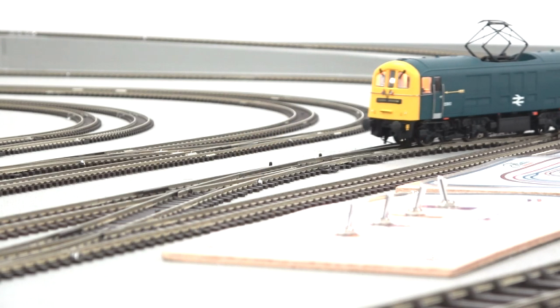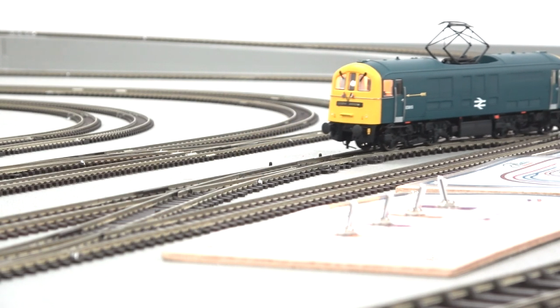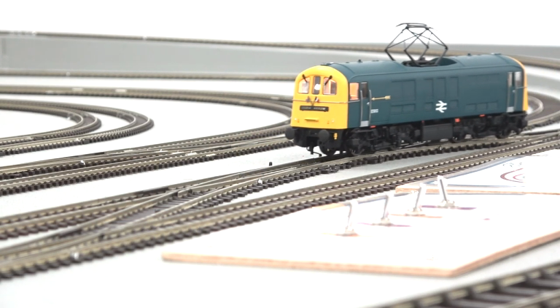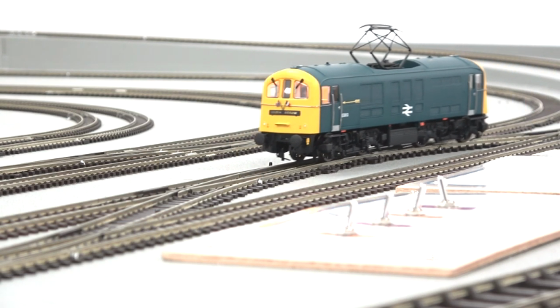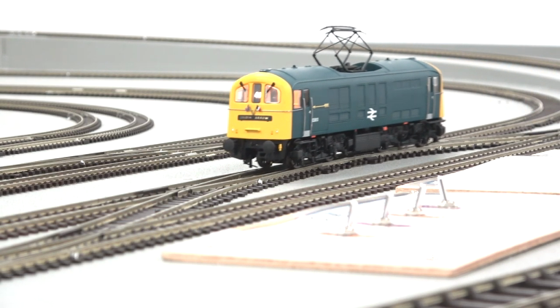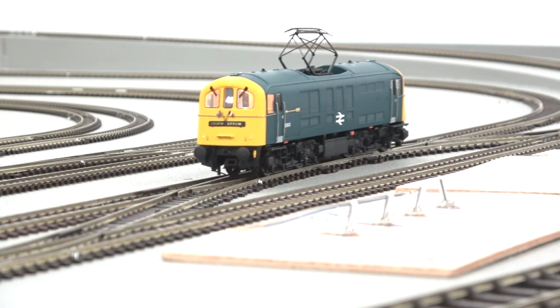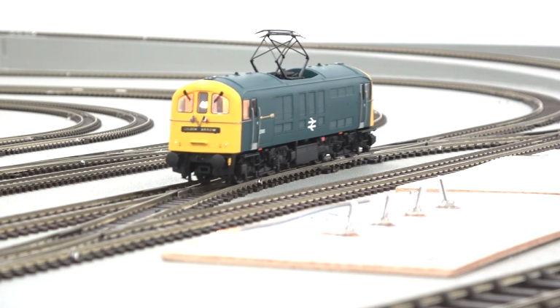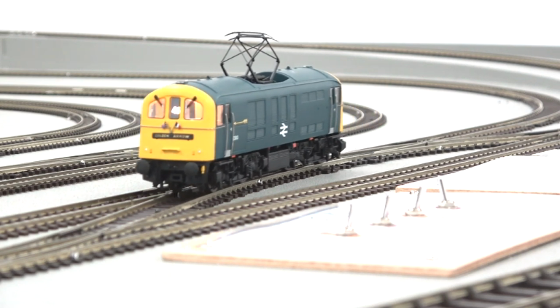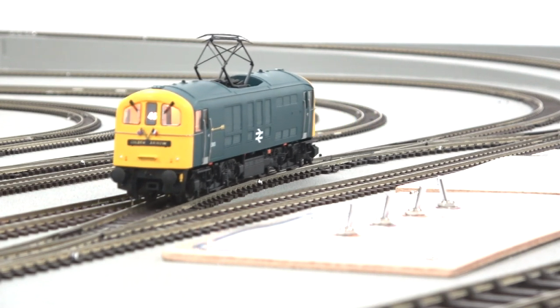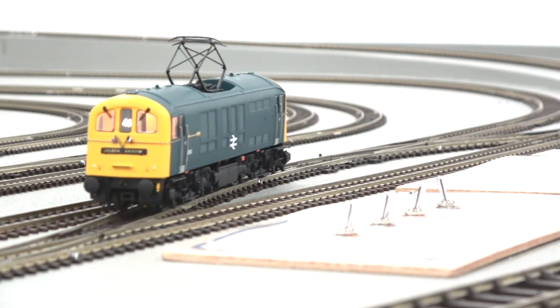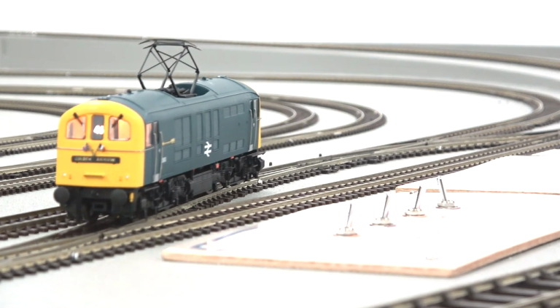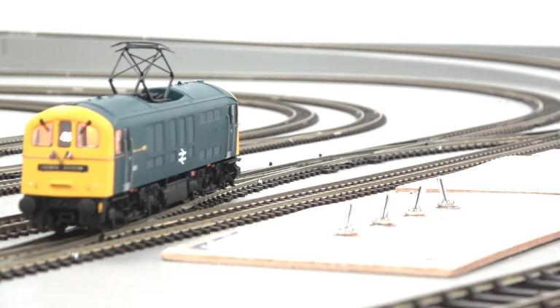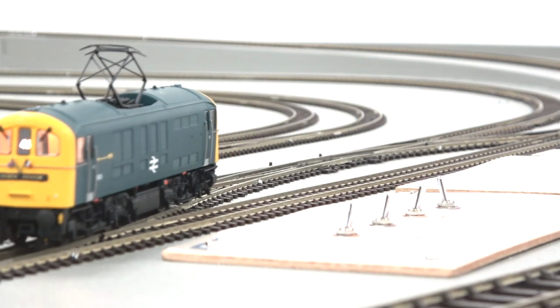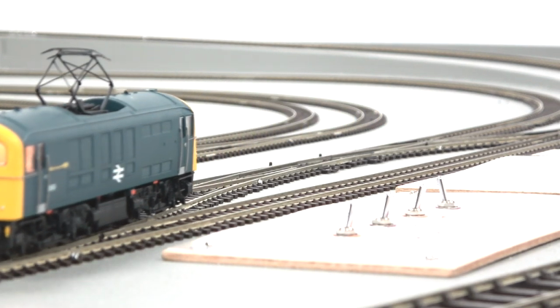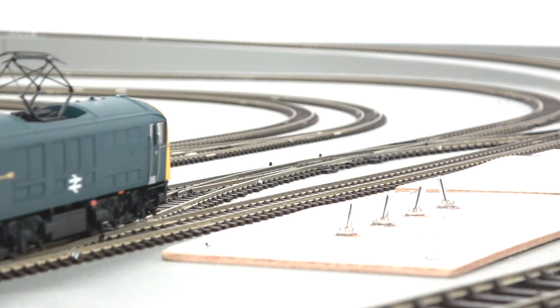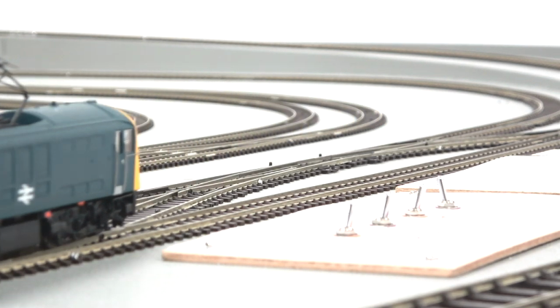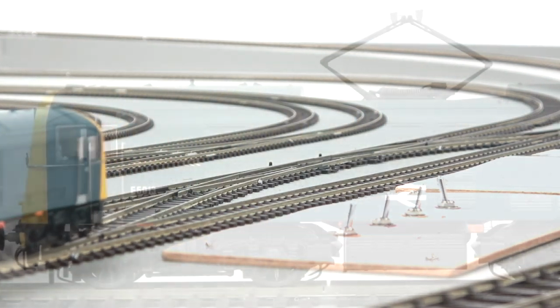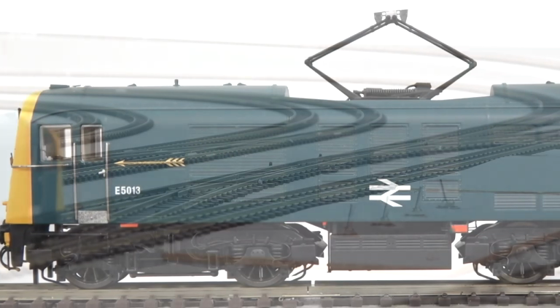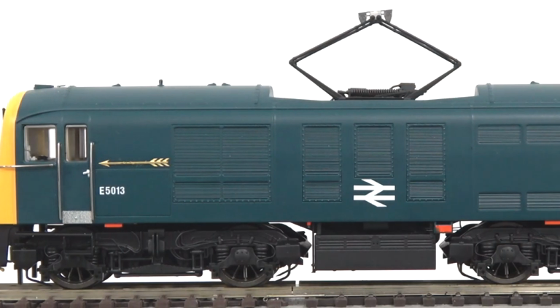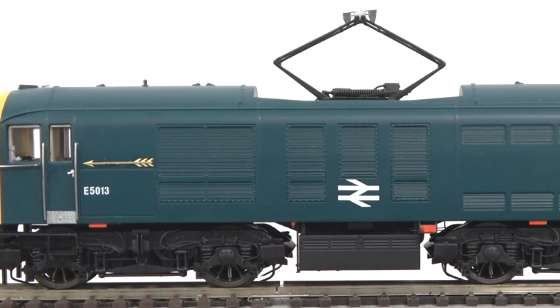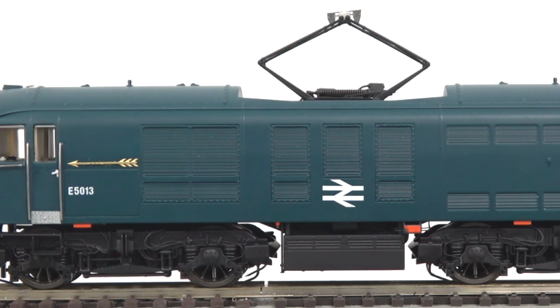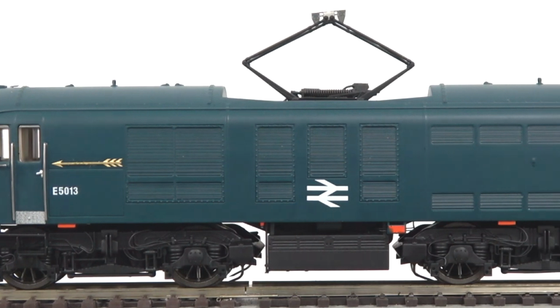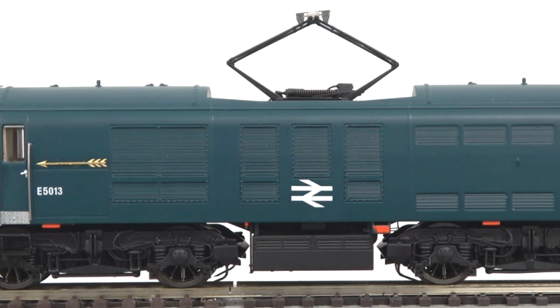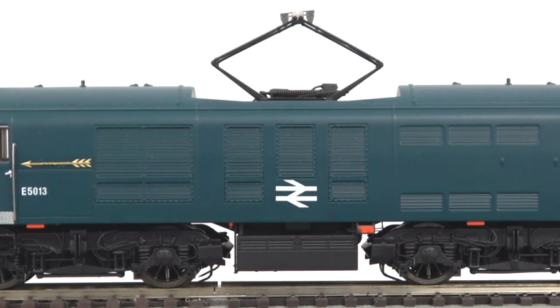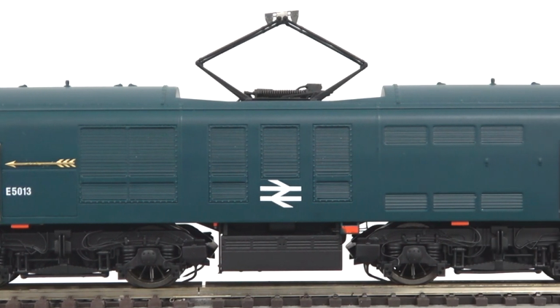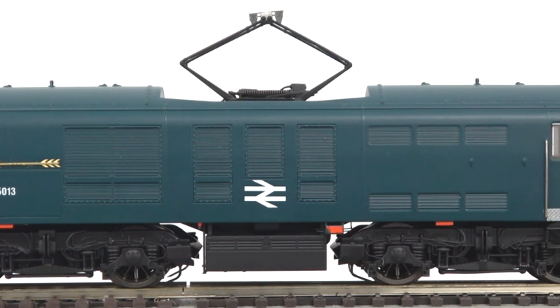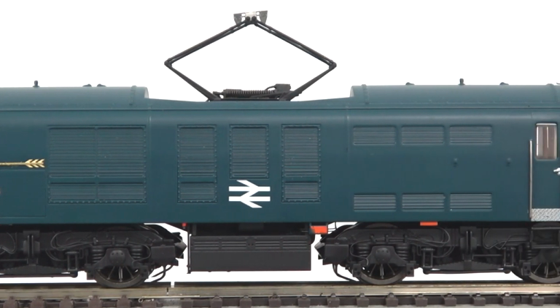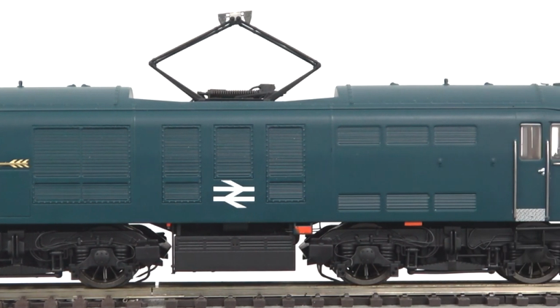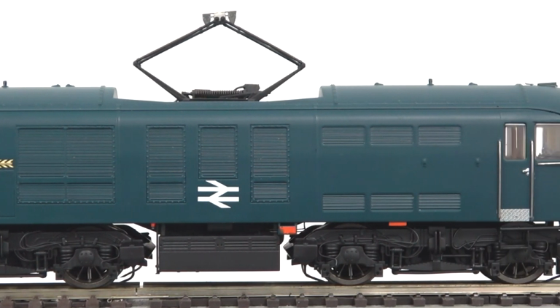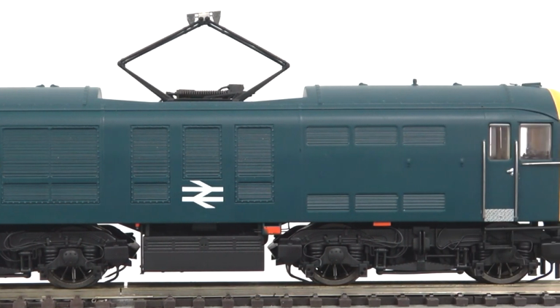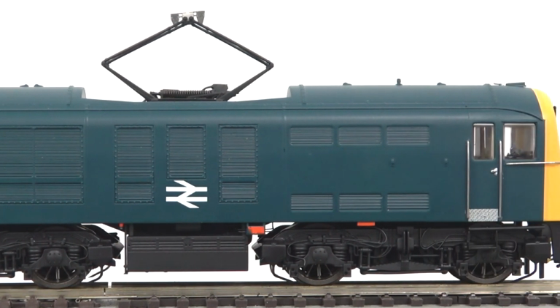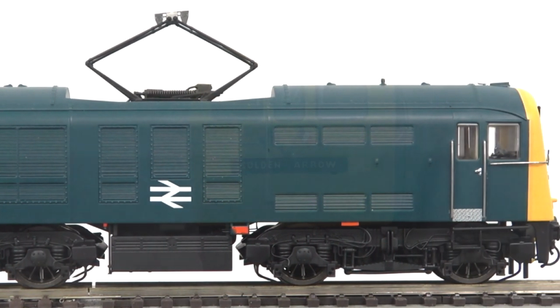With their electric third rail capacity, these locomotives were used on a variety of duties from freight to prestigious passenger services such as the Golden Arrow, as this model portrays.